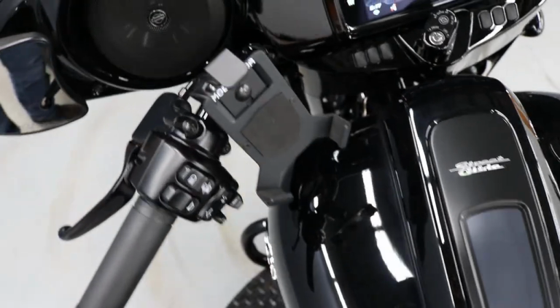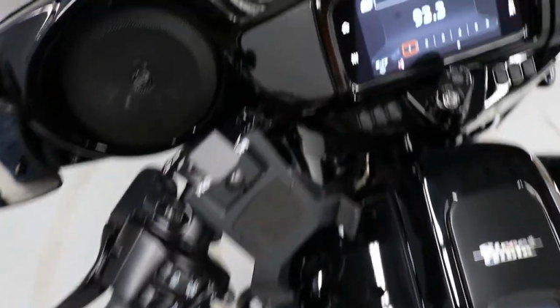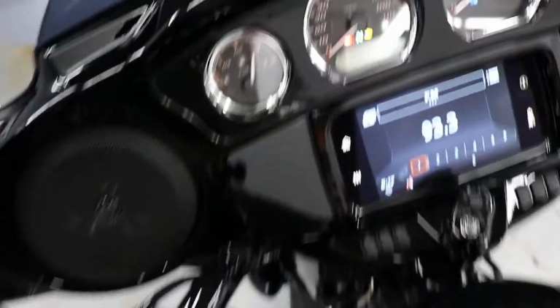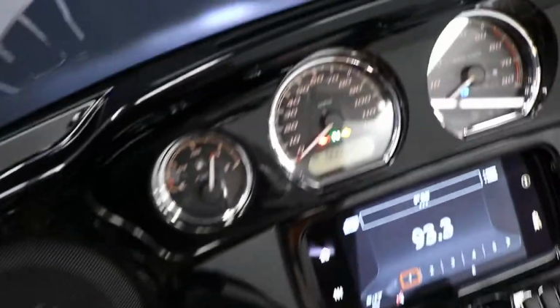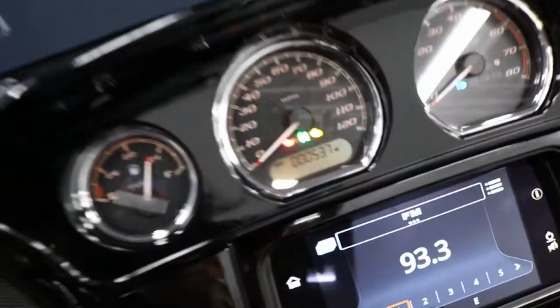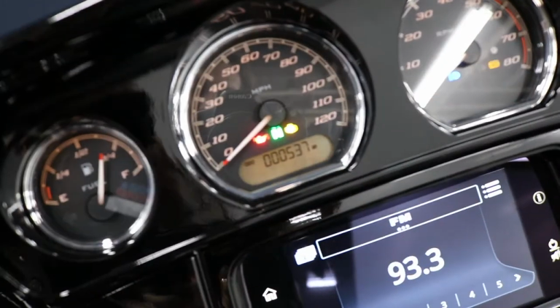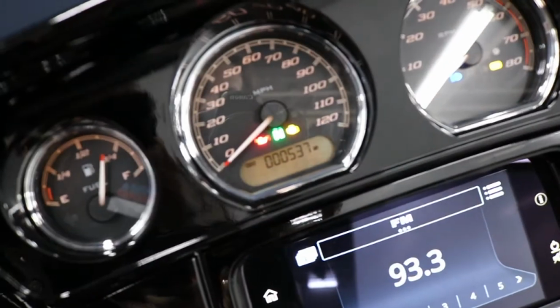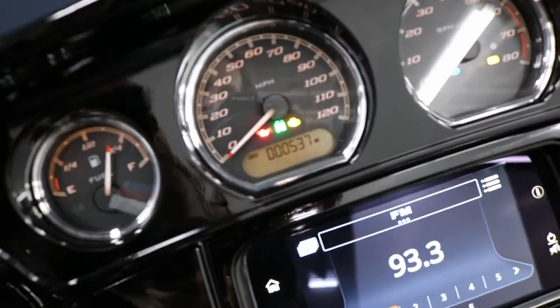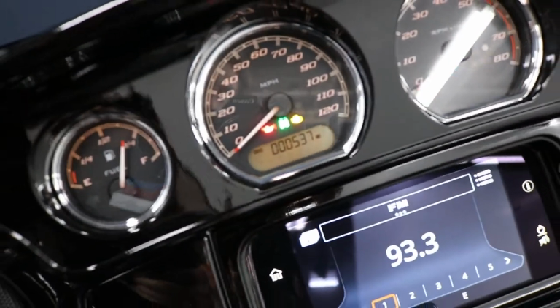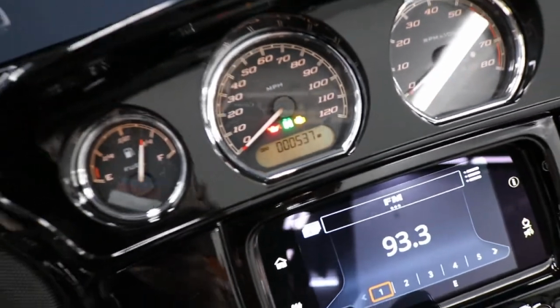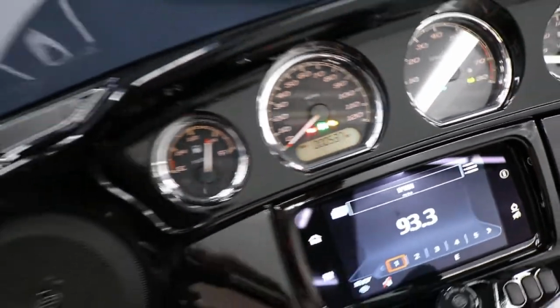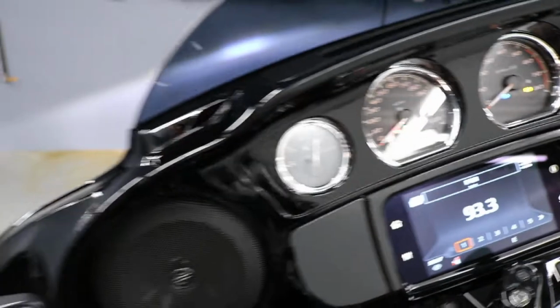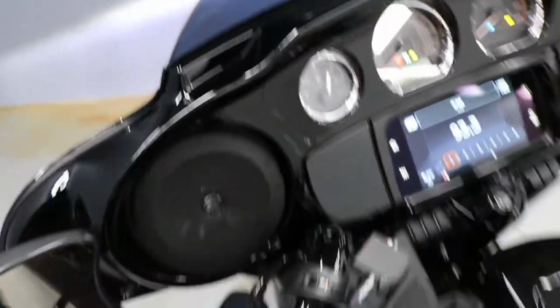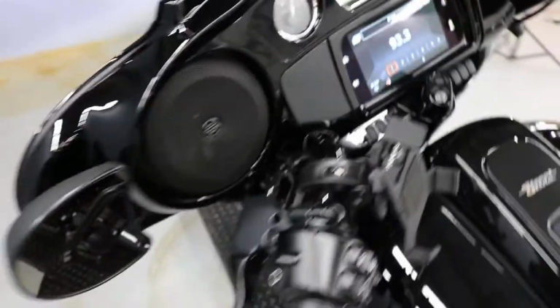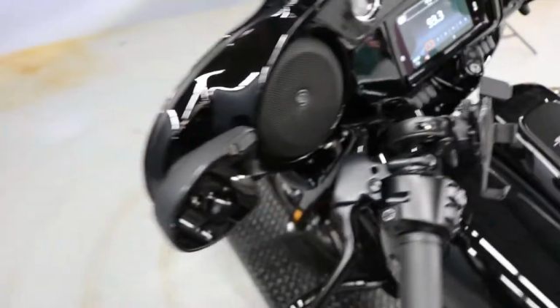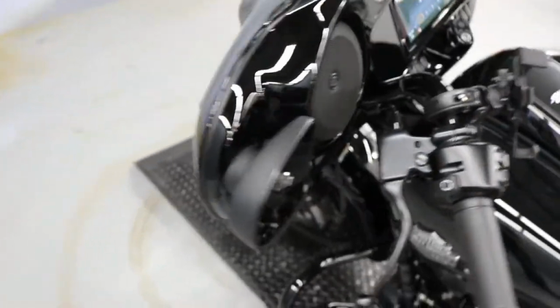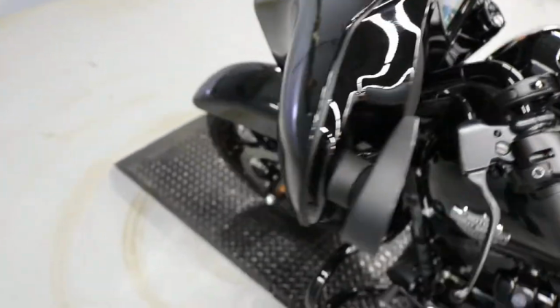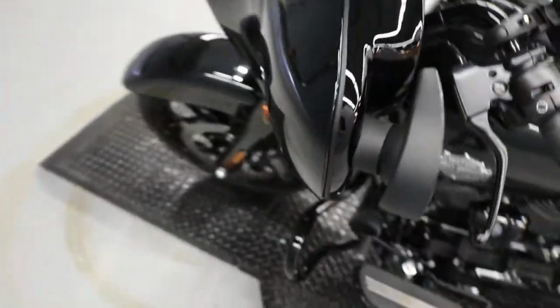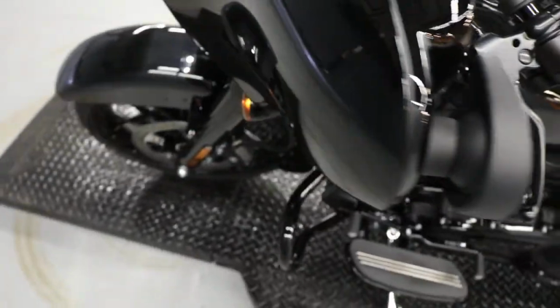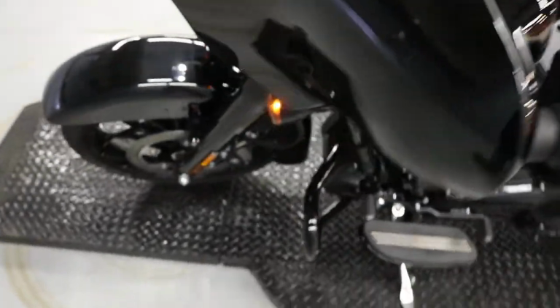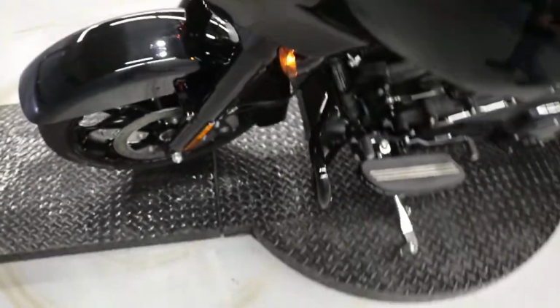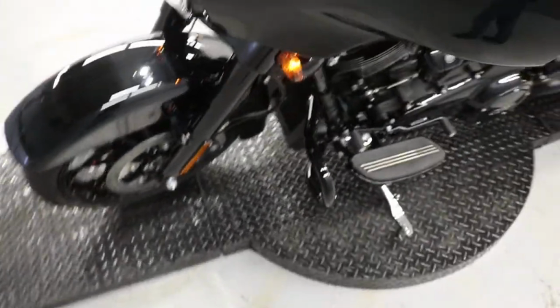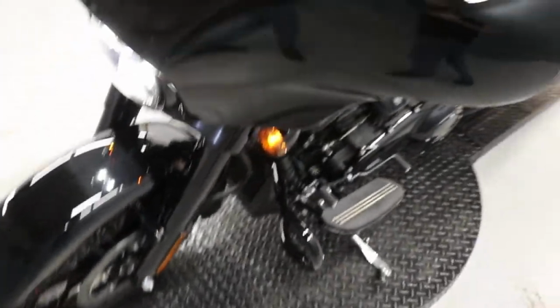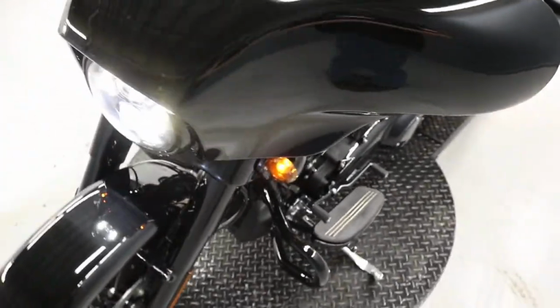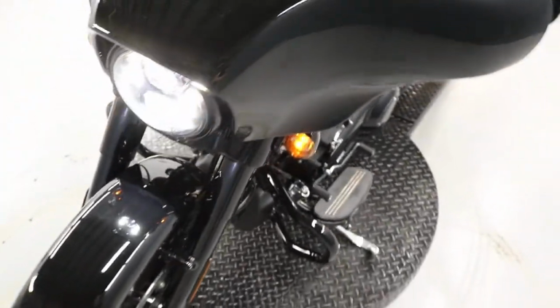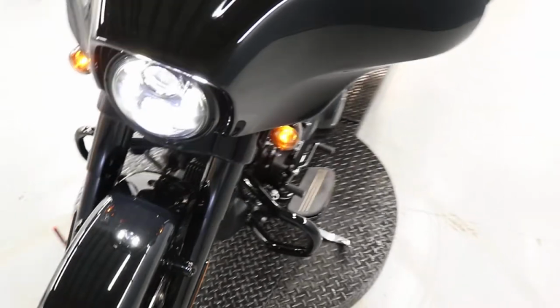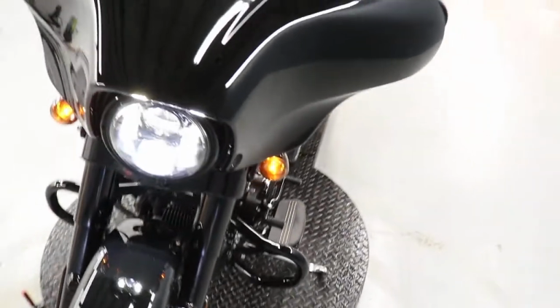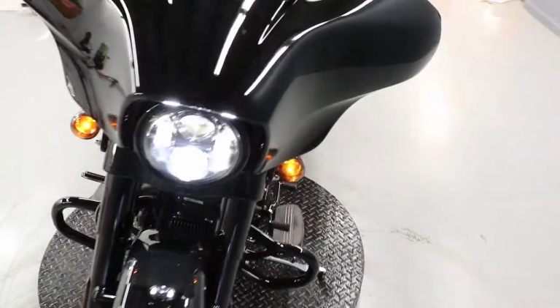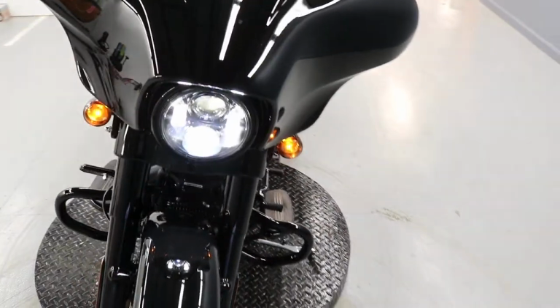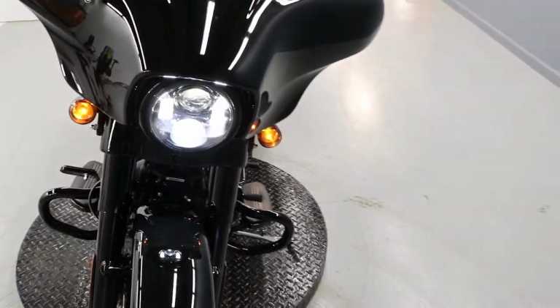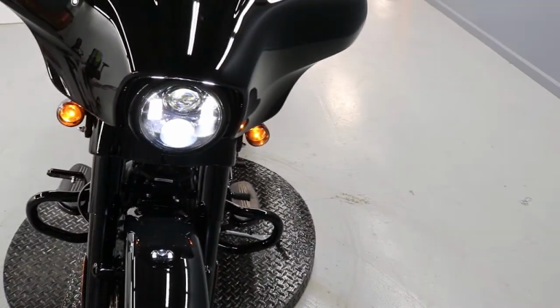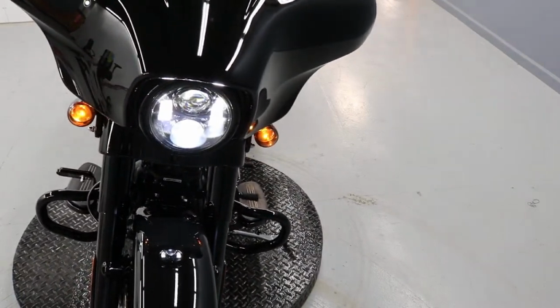At only 537 miles, this bad boy is looking for a new owner. It could be you if you come on by, give it a good test ride, and make a new friend at your local Harley-Davidson dealership.